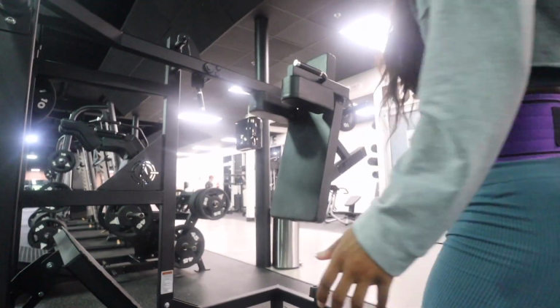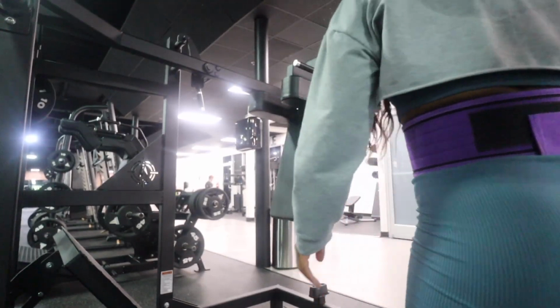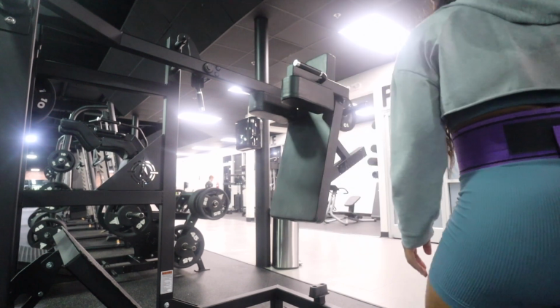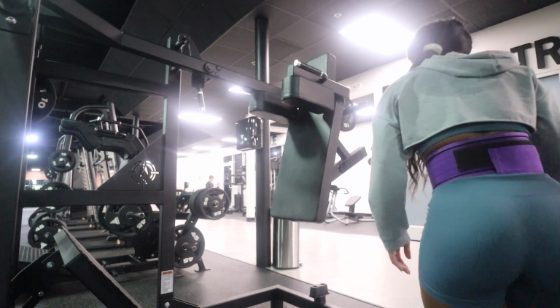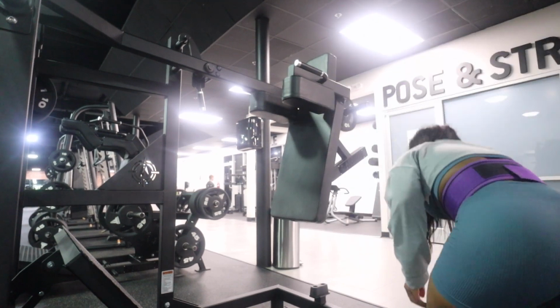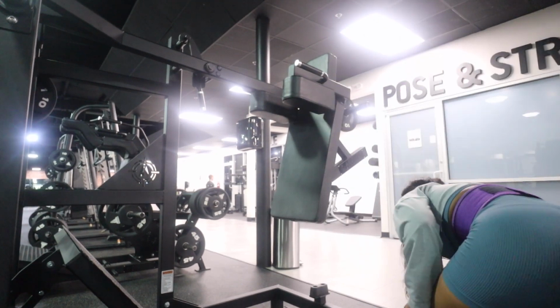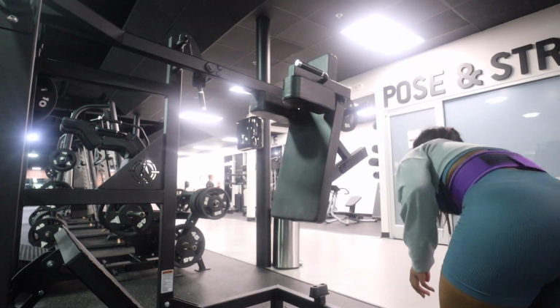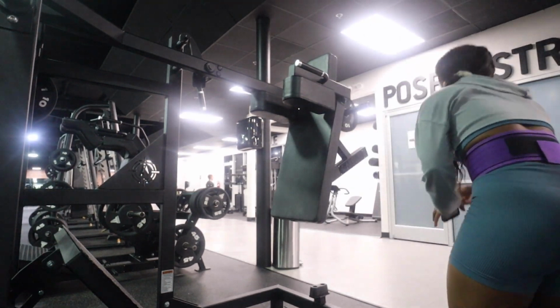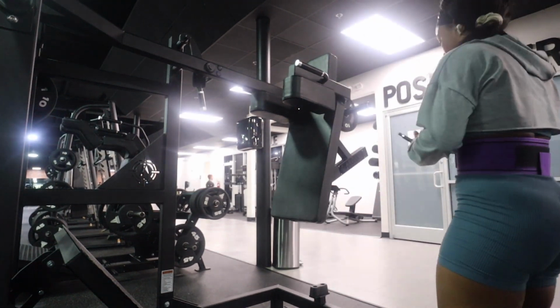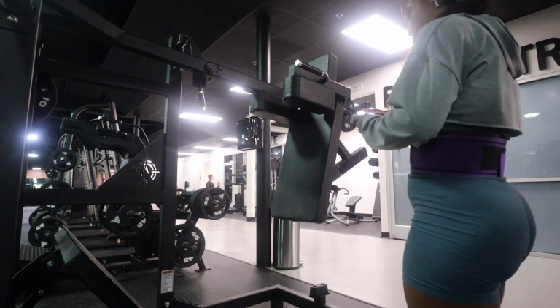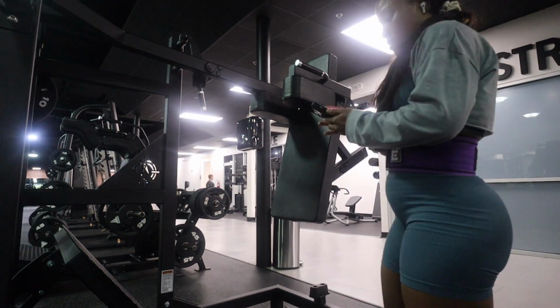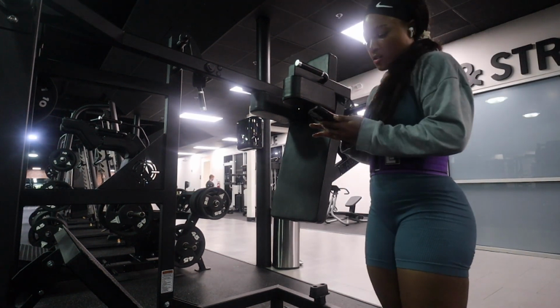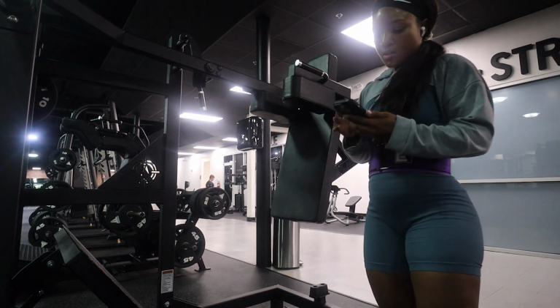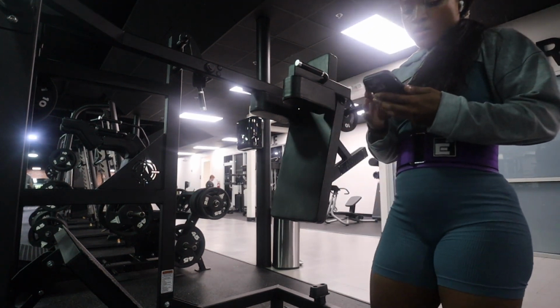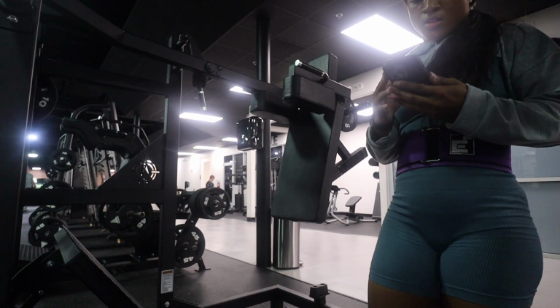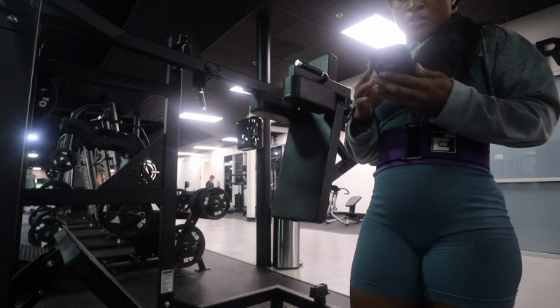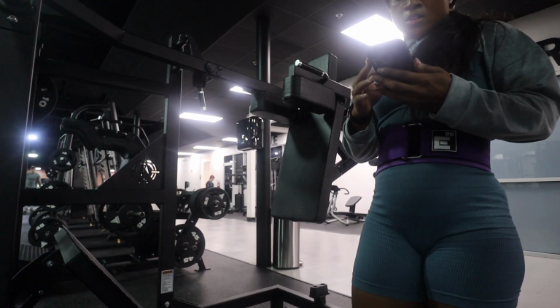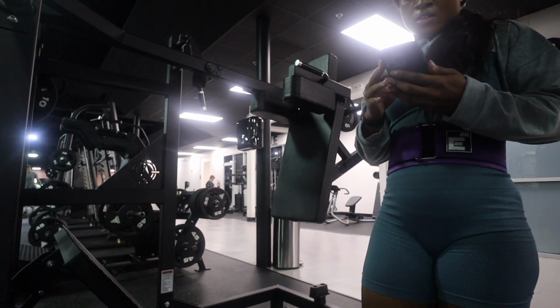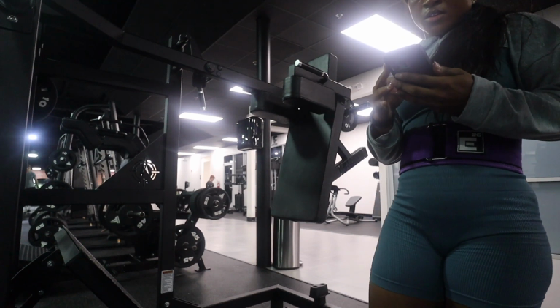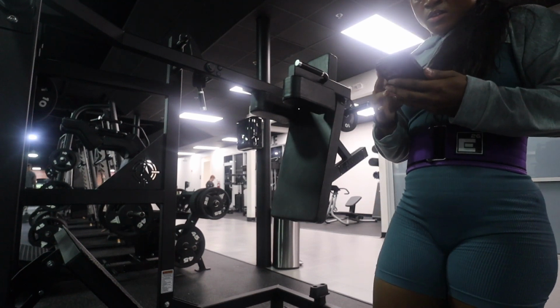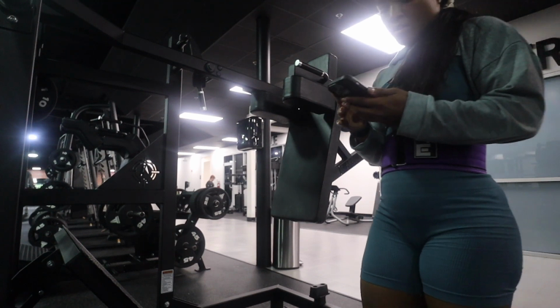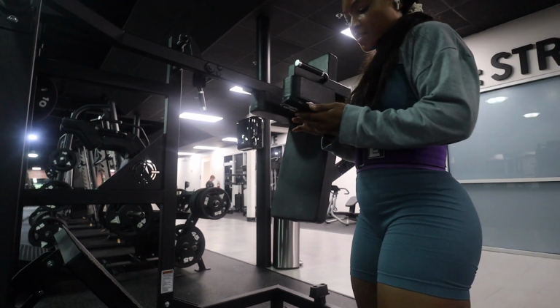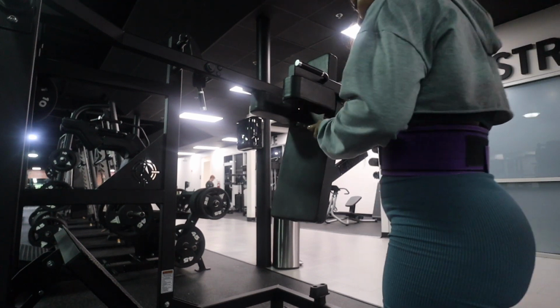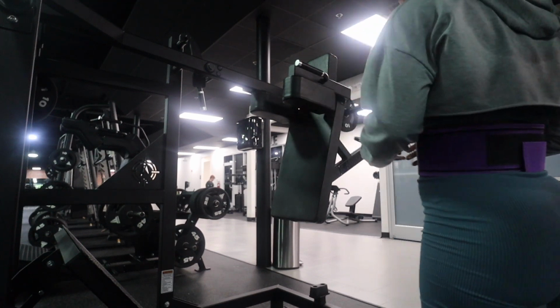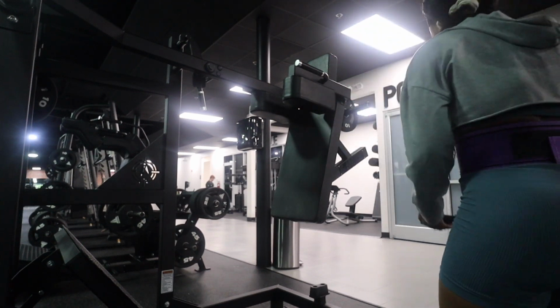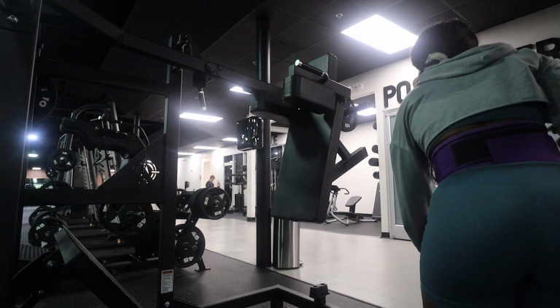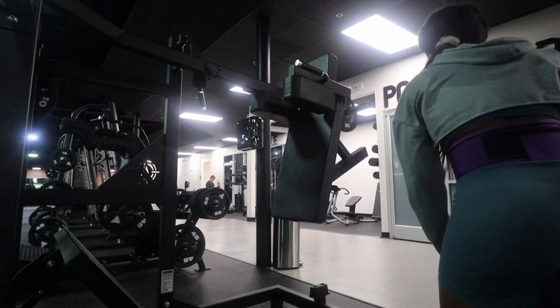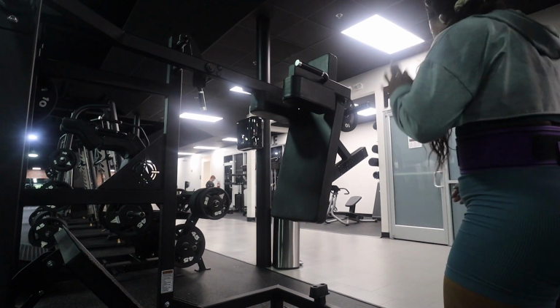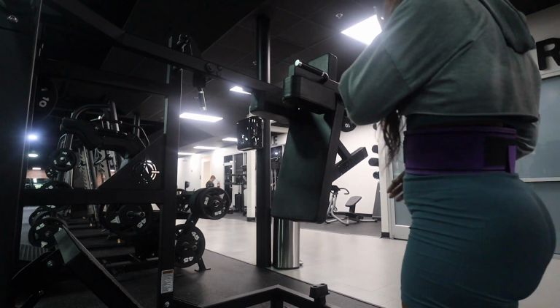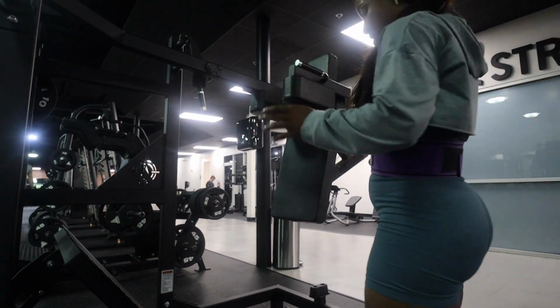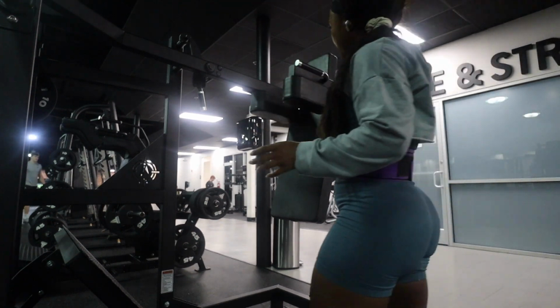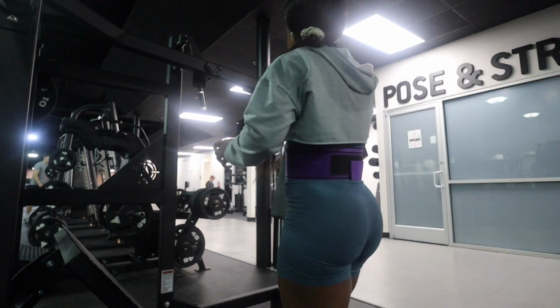And then from there, the hack squat machine was taken by an older gentleman. So I know you see those gains — I know you saw that when I bent down. The hips and the booty — girl, where'd that come from?